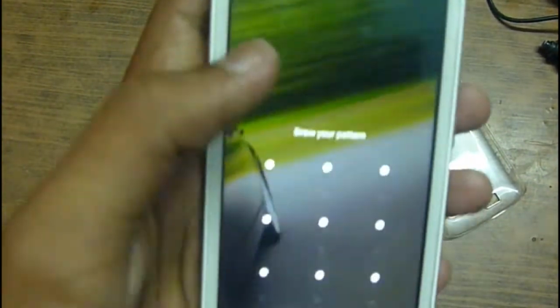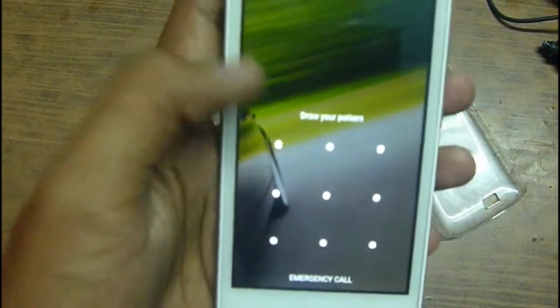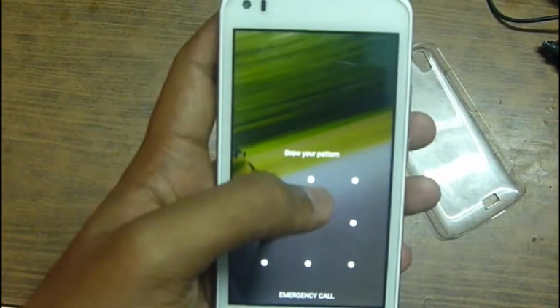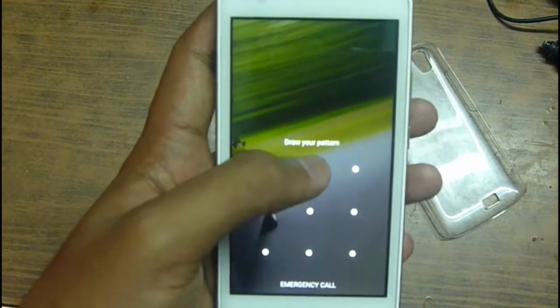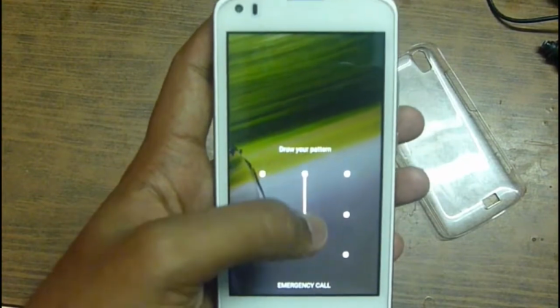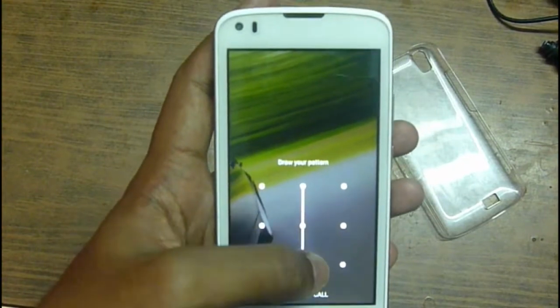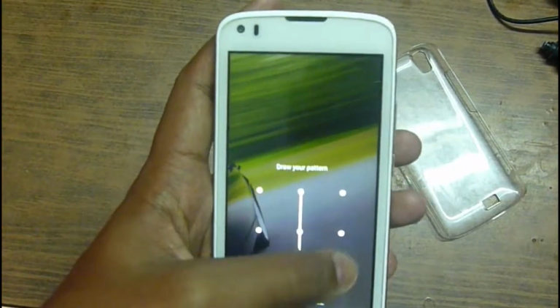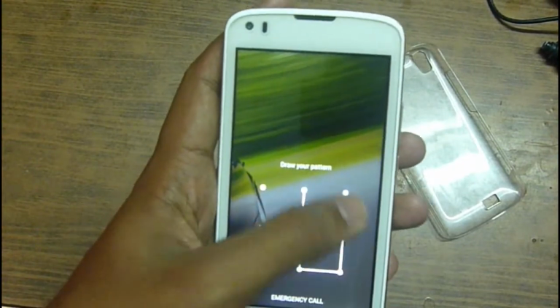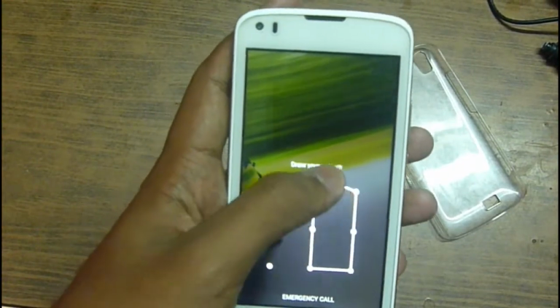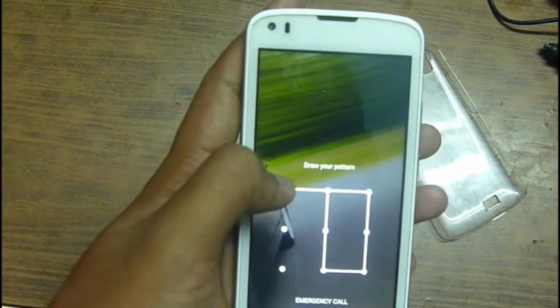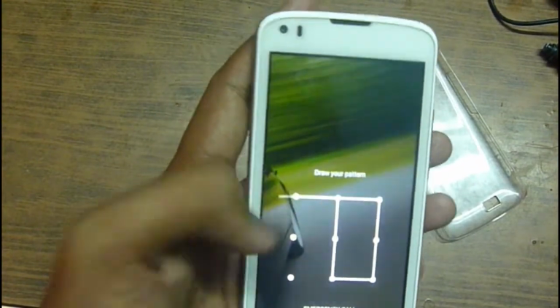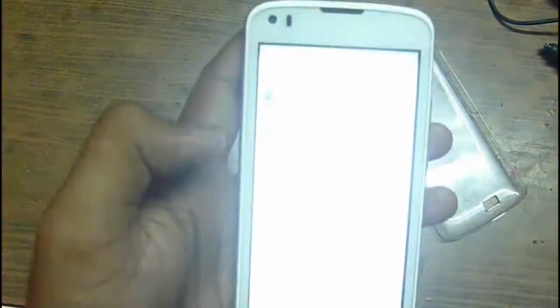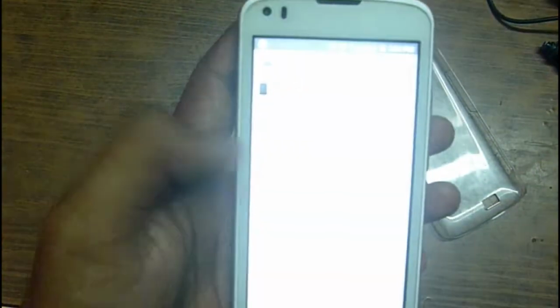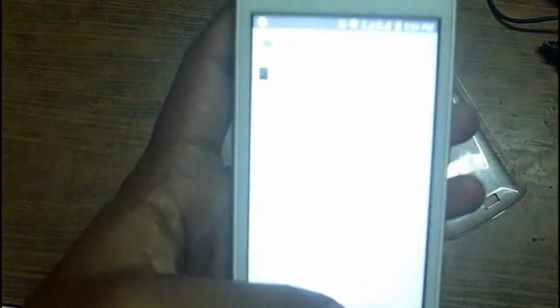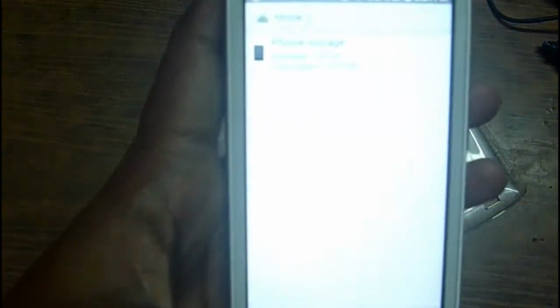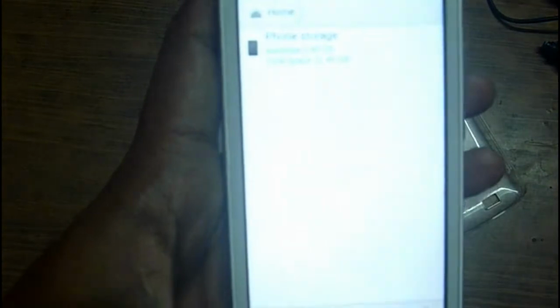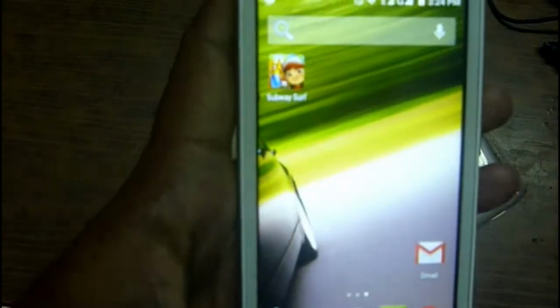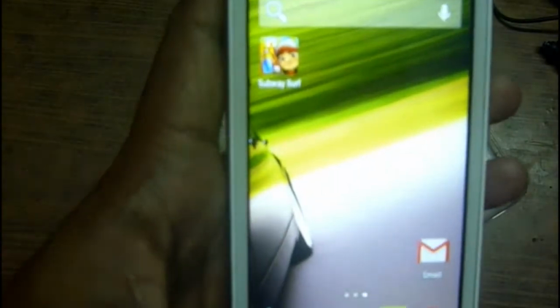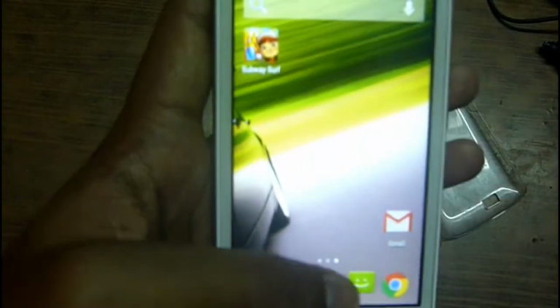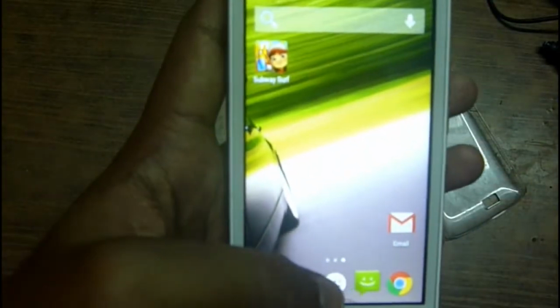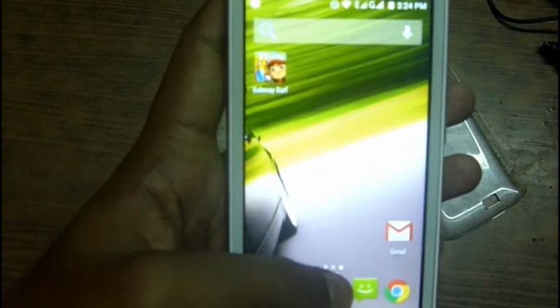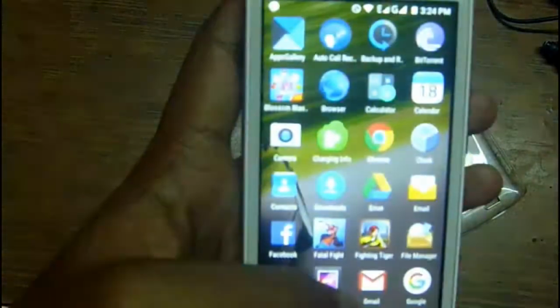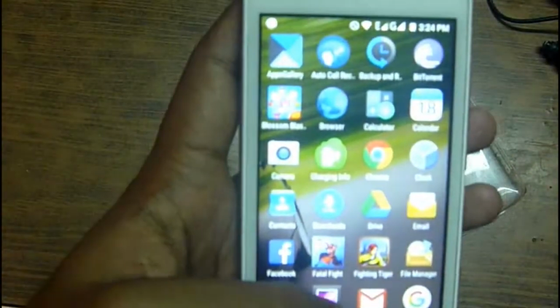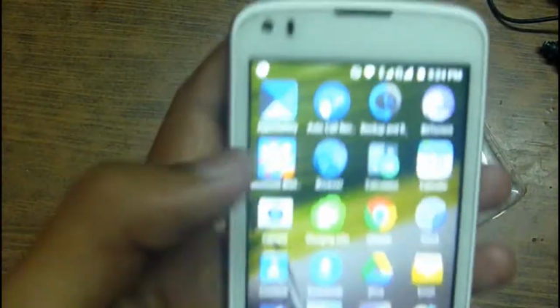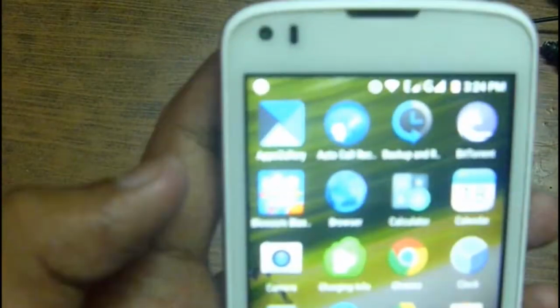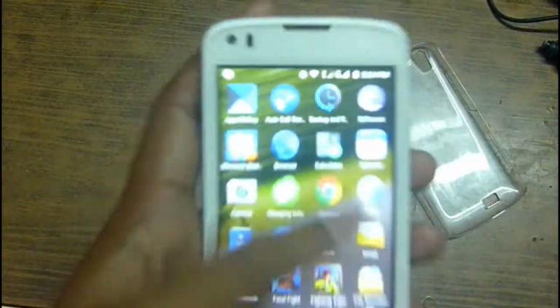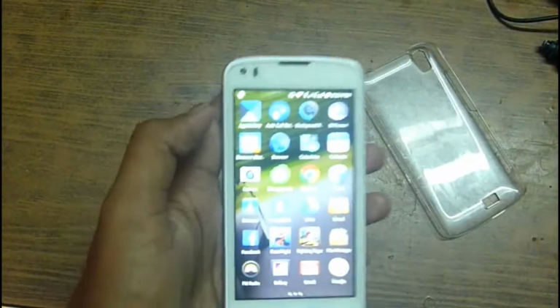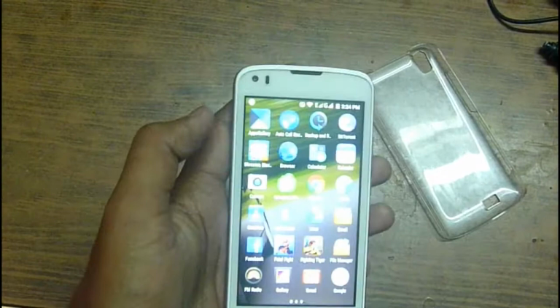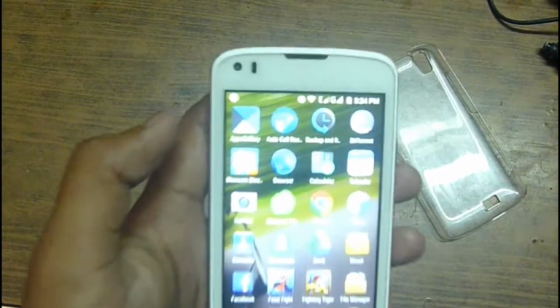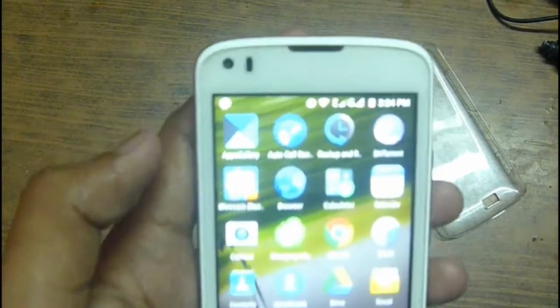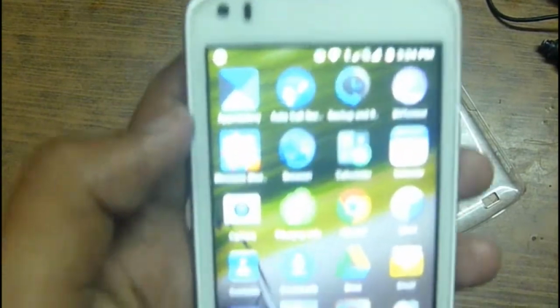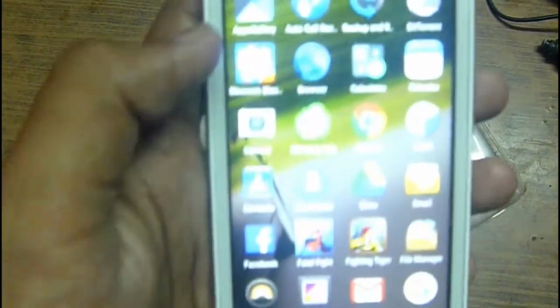Let's keep the lock and open the lock. Now I will show you the phone.